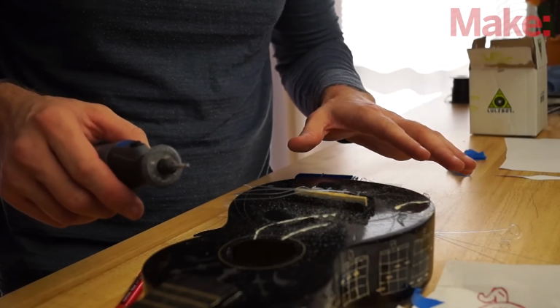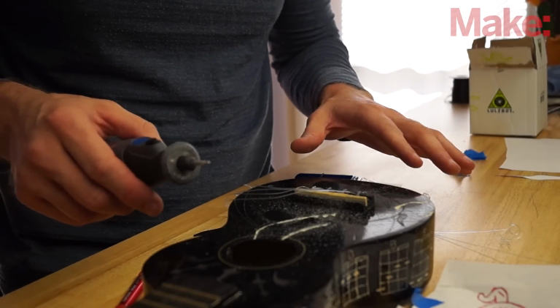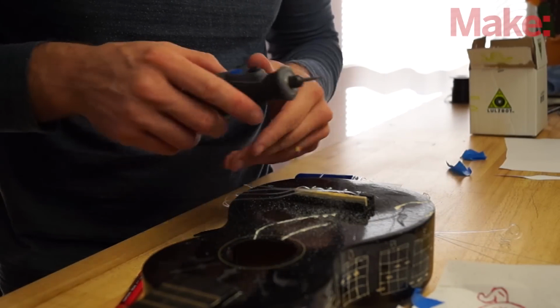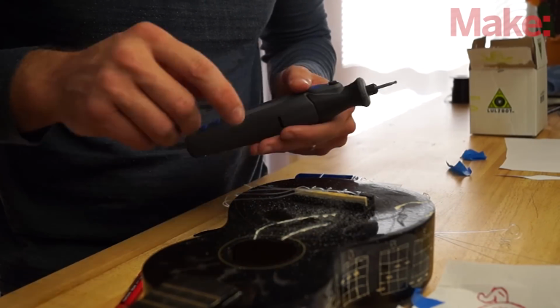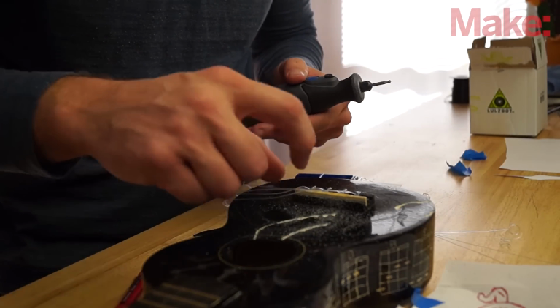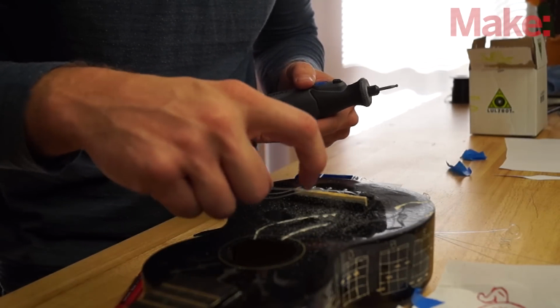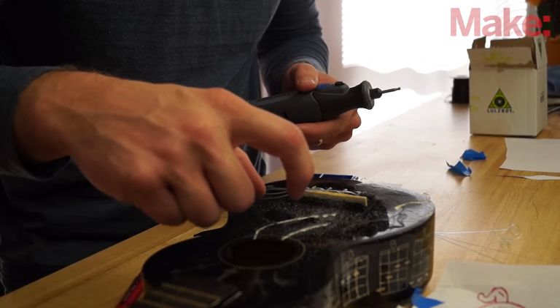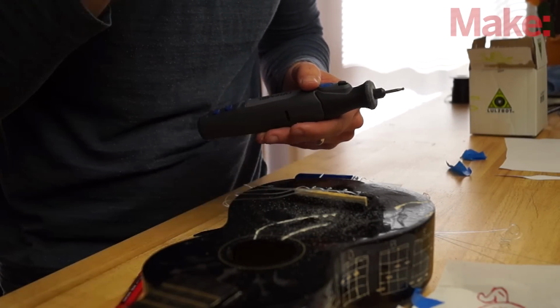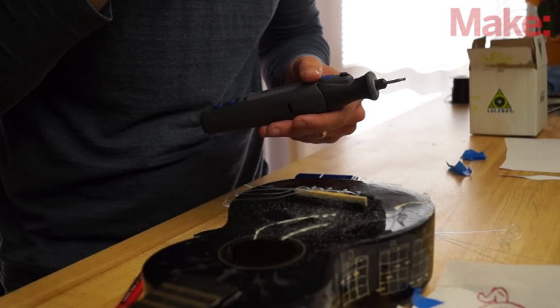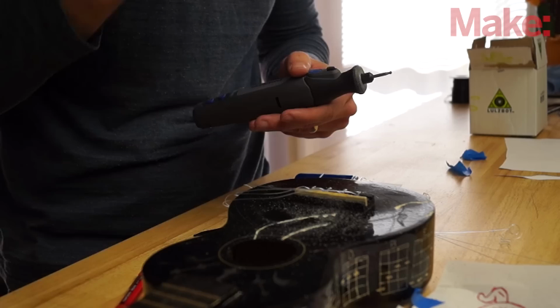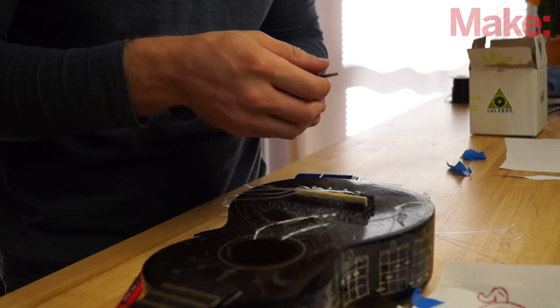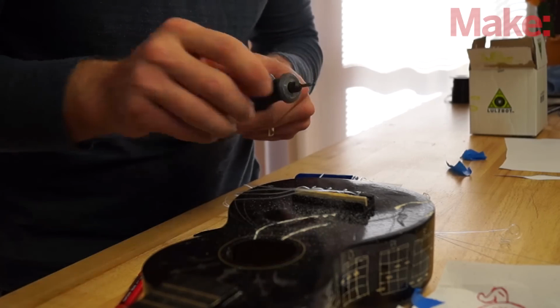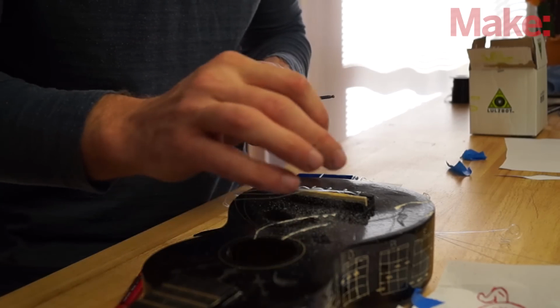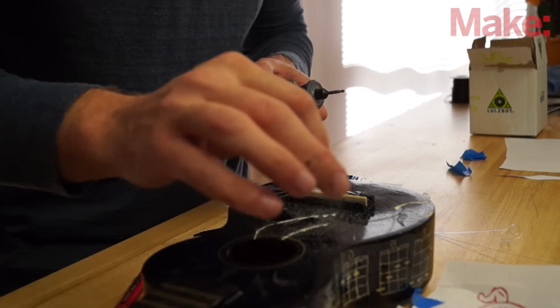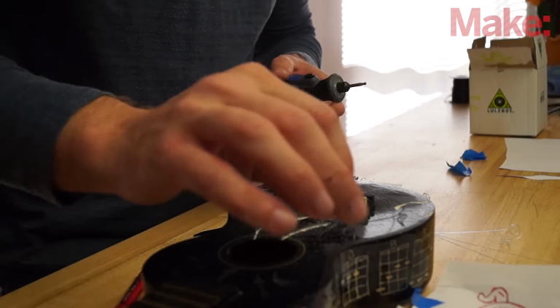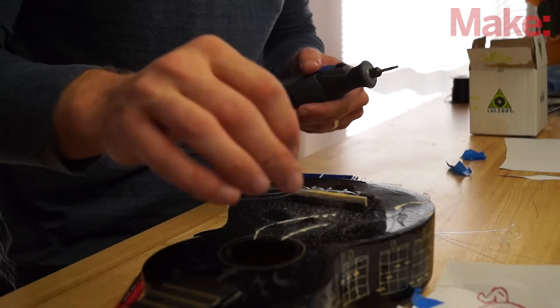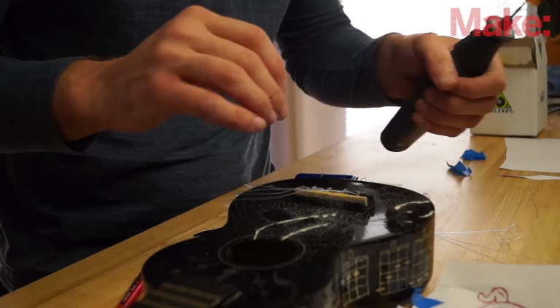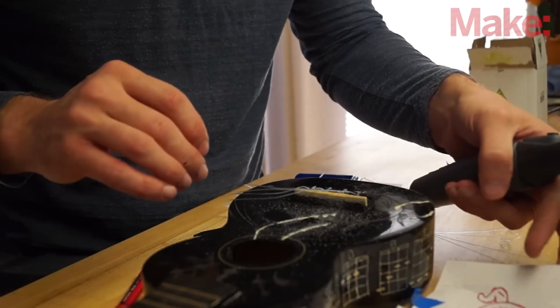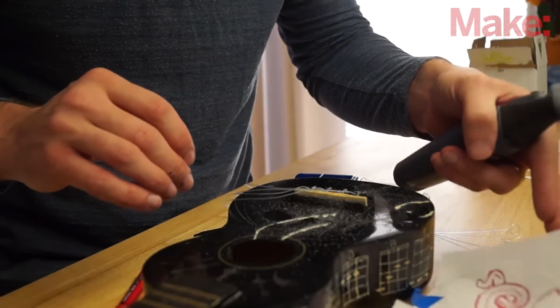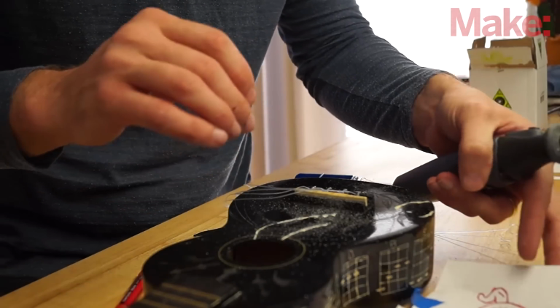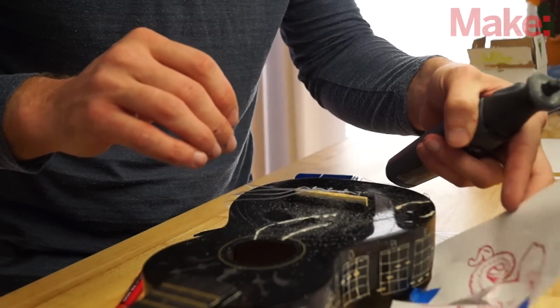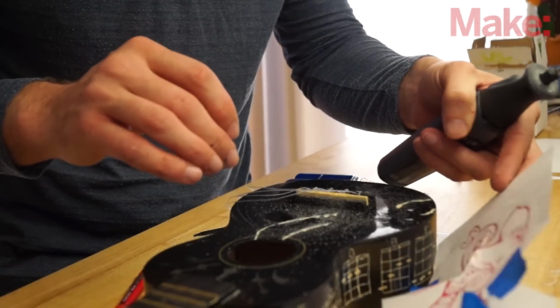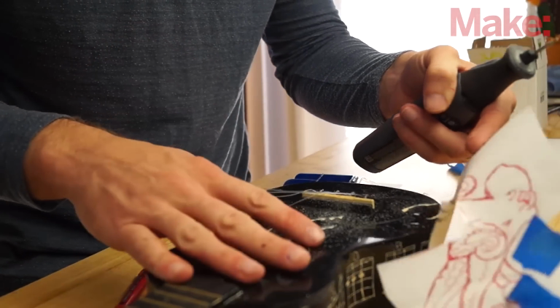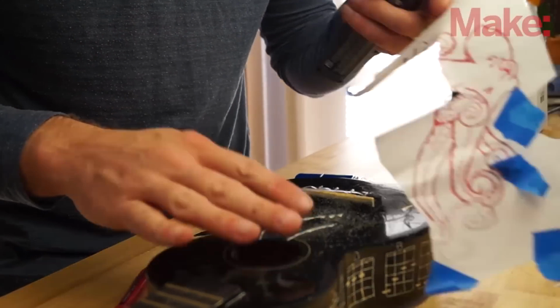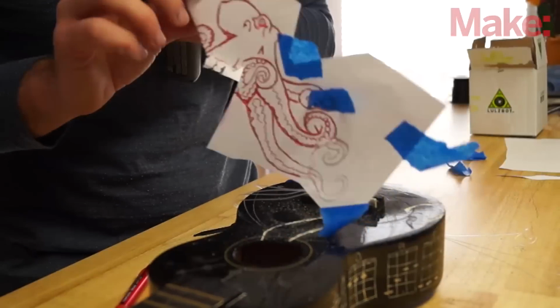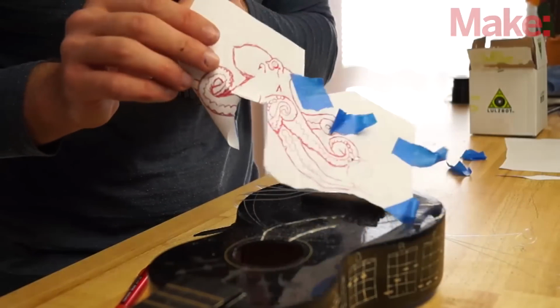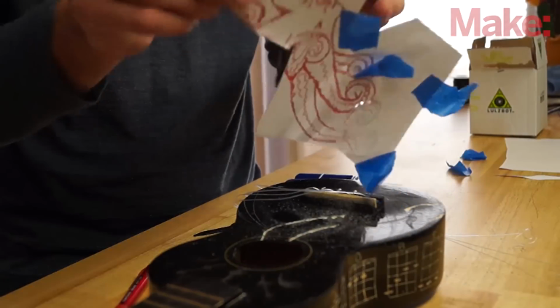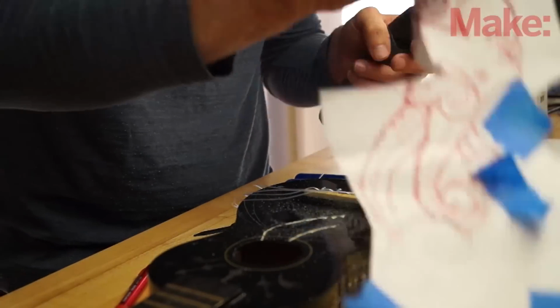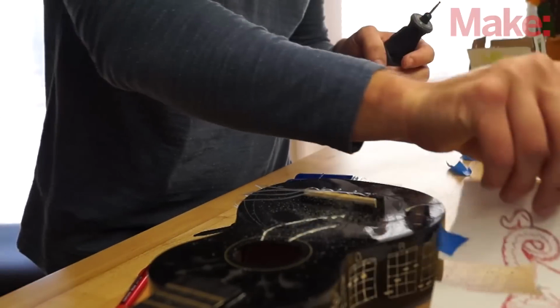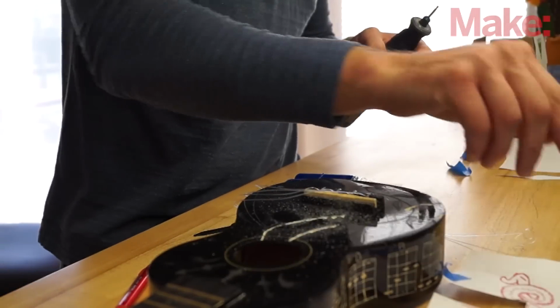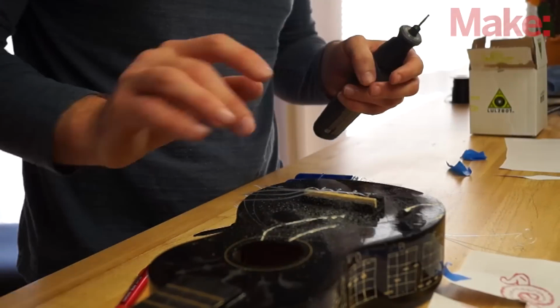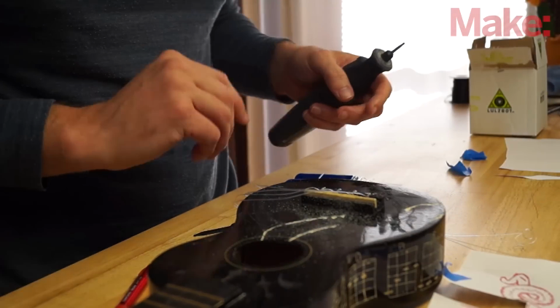I've taken care of the big fat areas. Now what I'm going to do is switch to the little tip and do all of these lines. As I'm going, I'm comparing to the drawing that I have sitting here. Let's see if it looks okay.